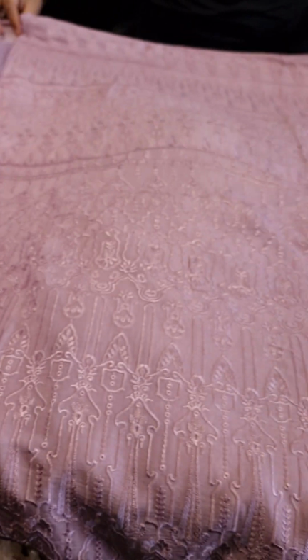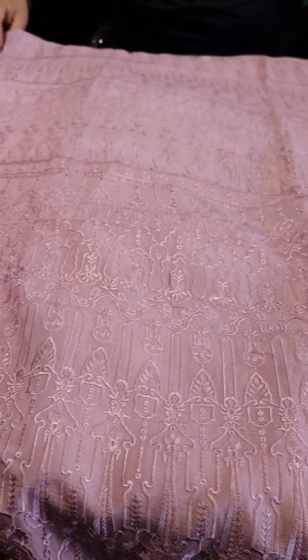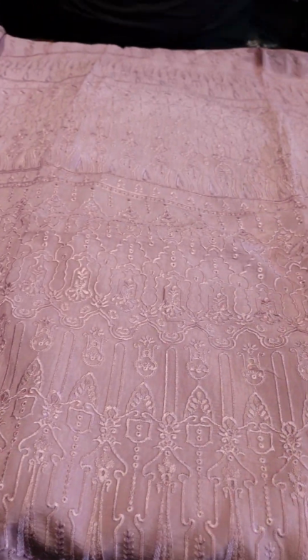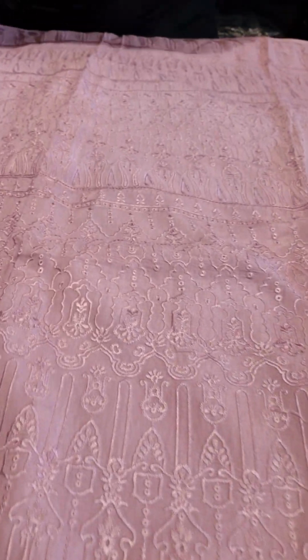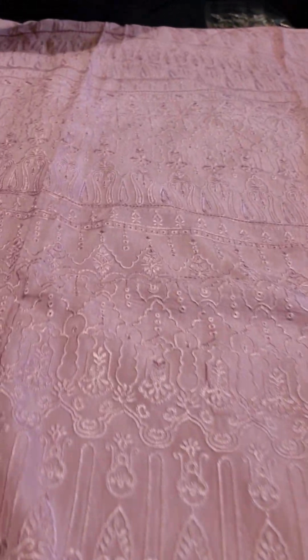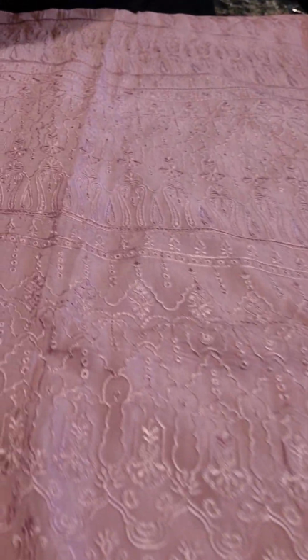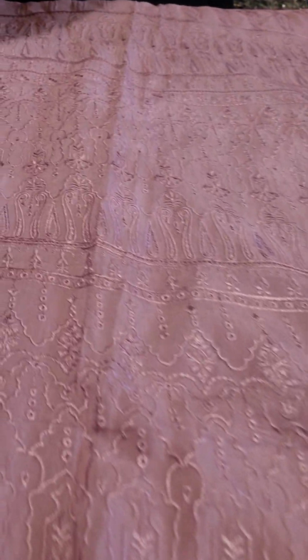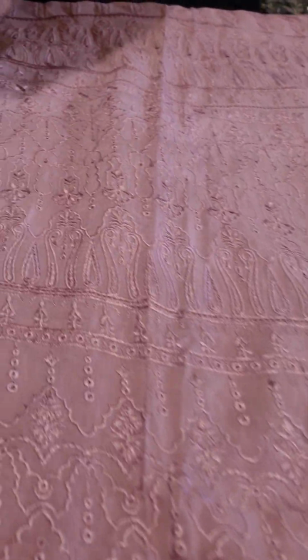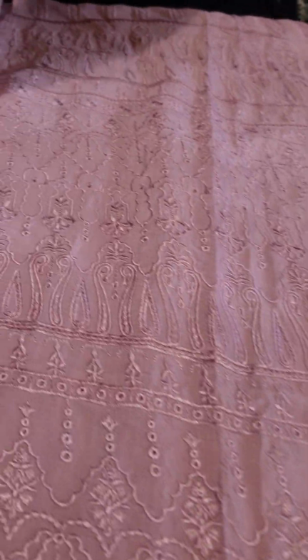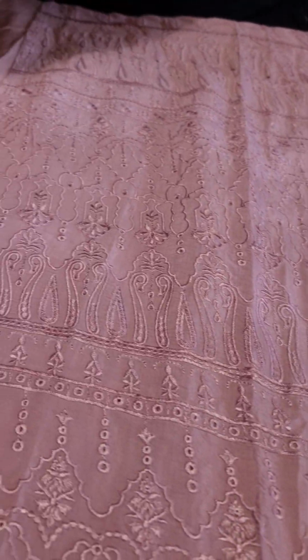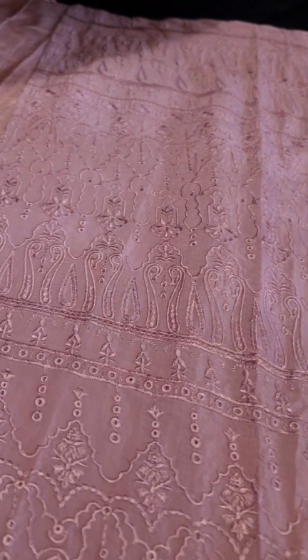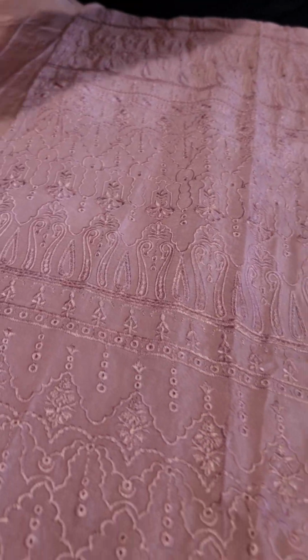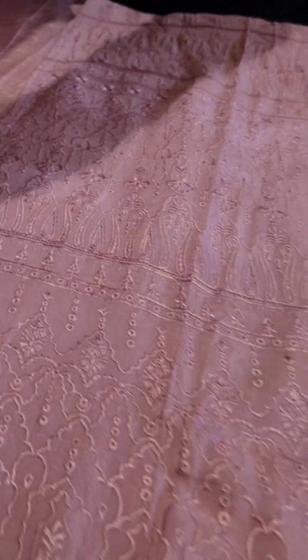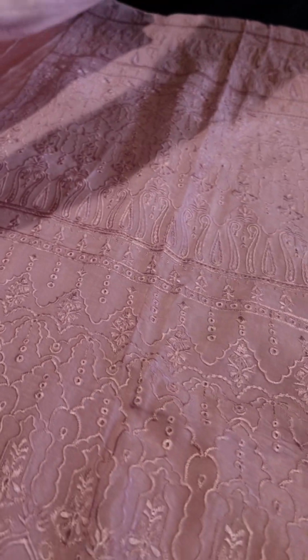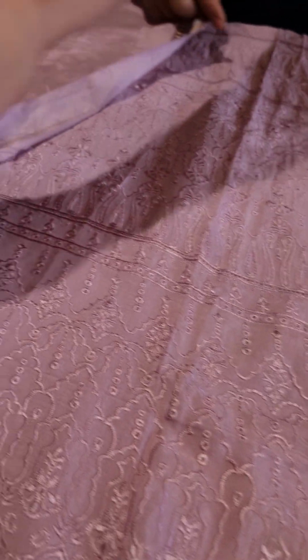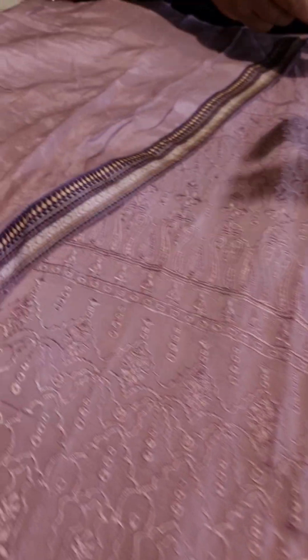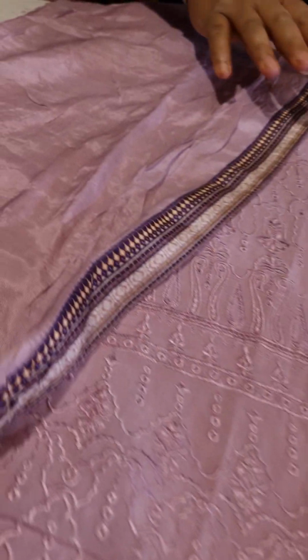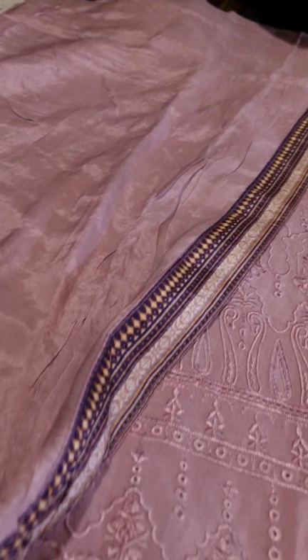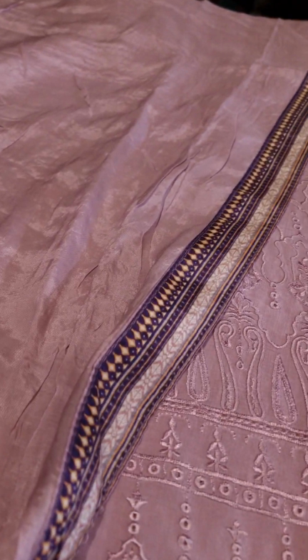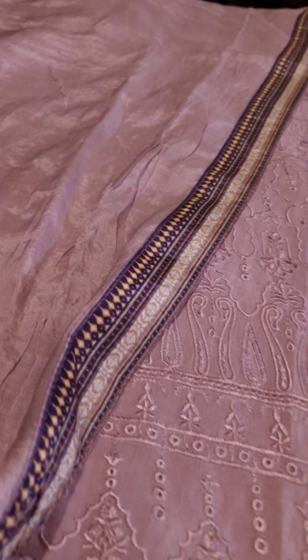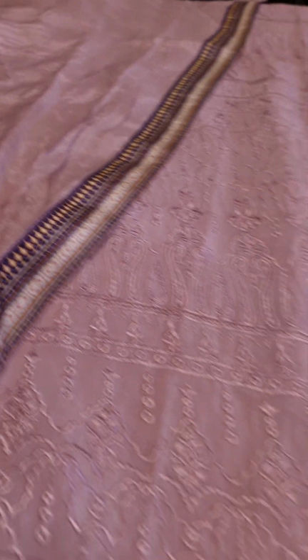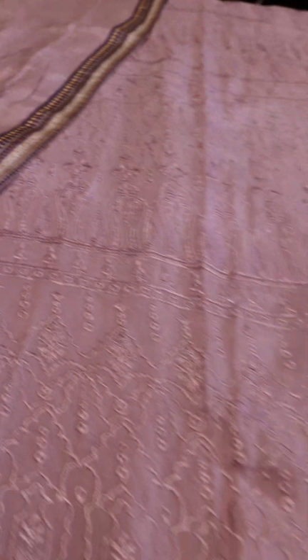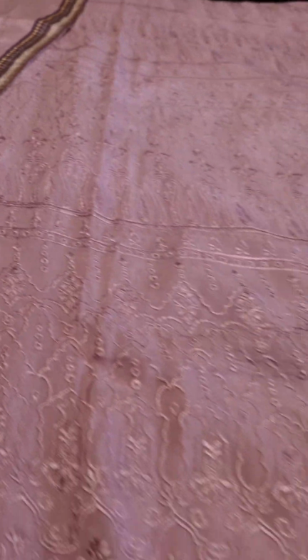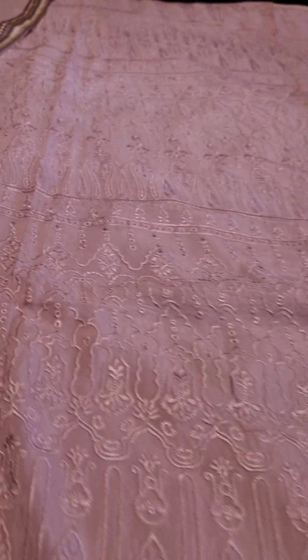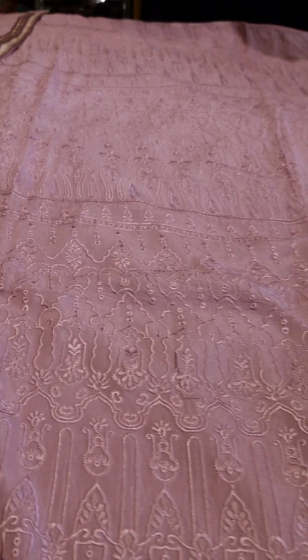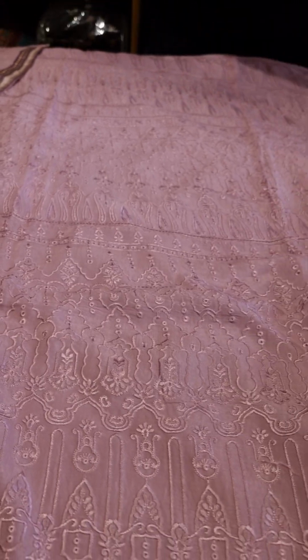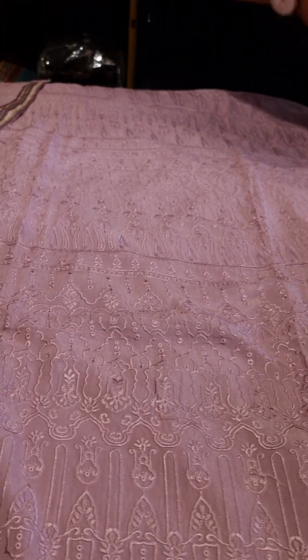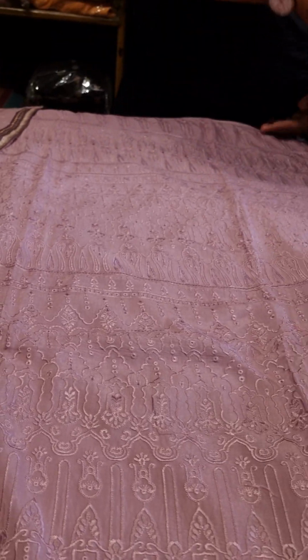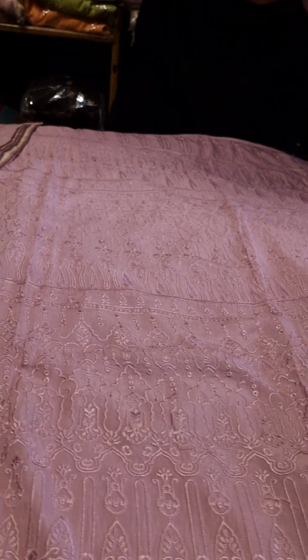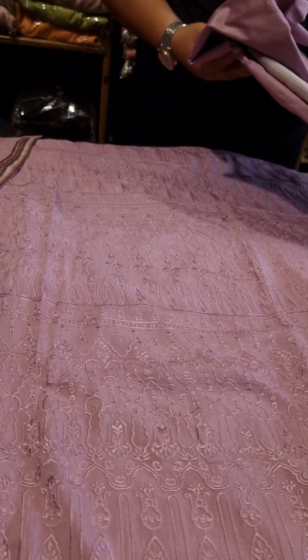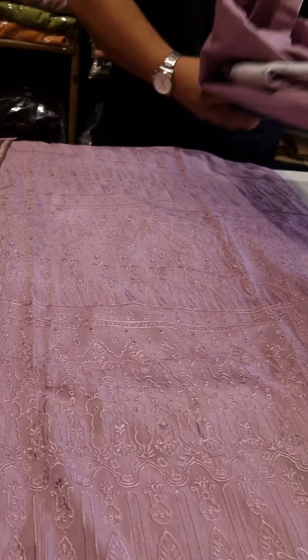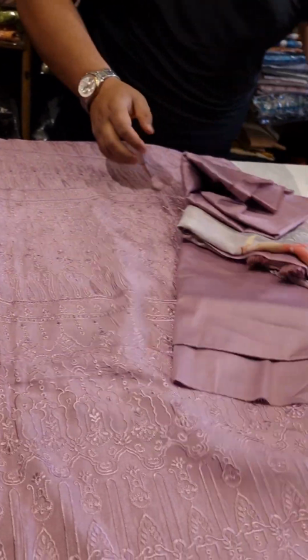Look, this is a very elegant suit. You will get a decent patch with it. It will get a cotton color with it, and the color will come.